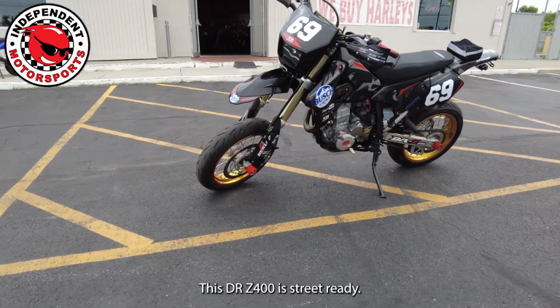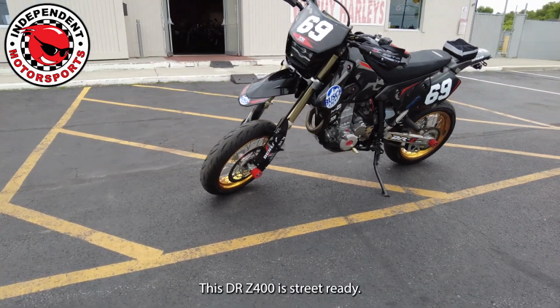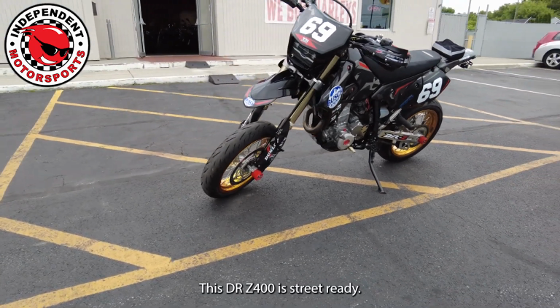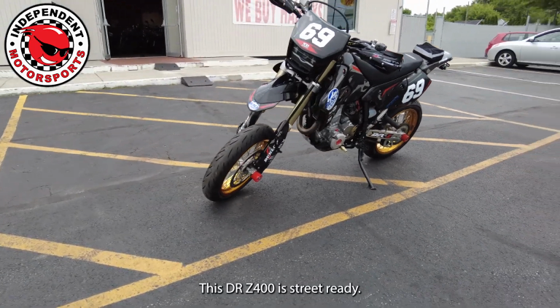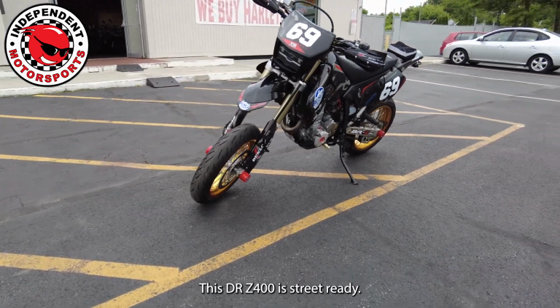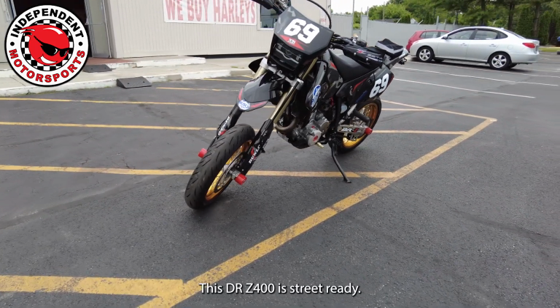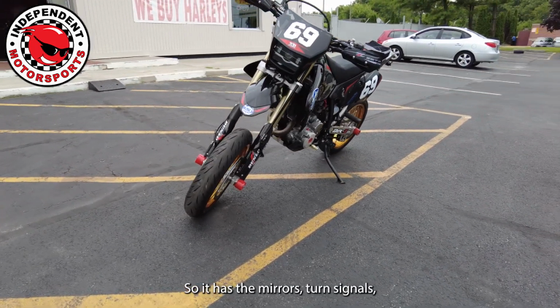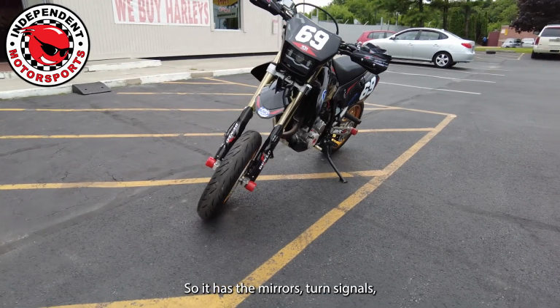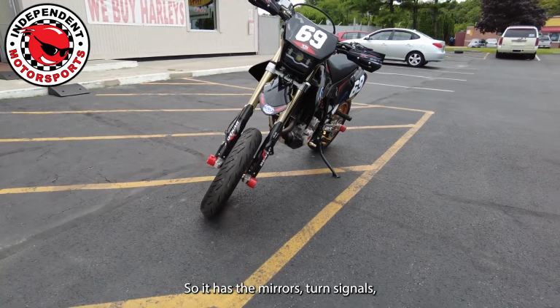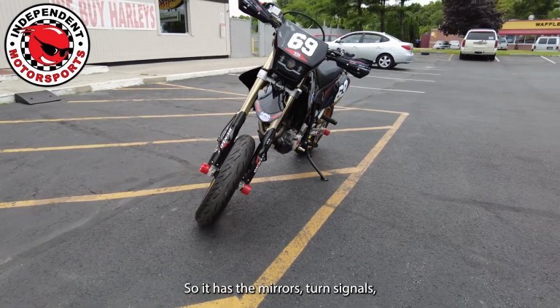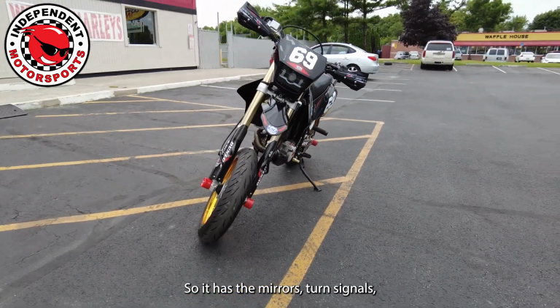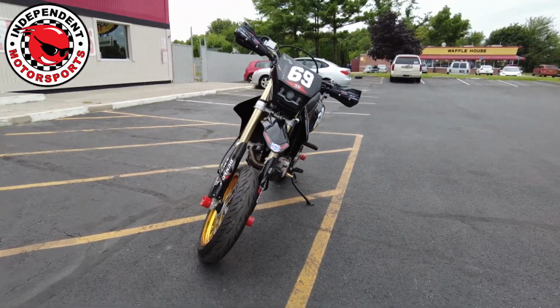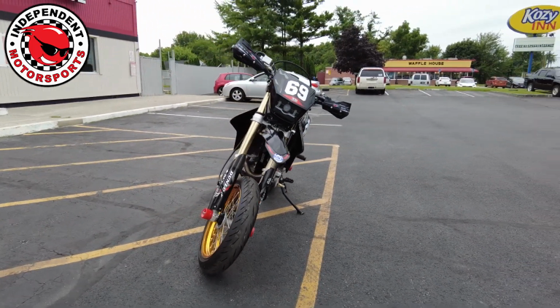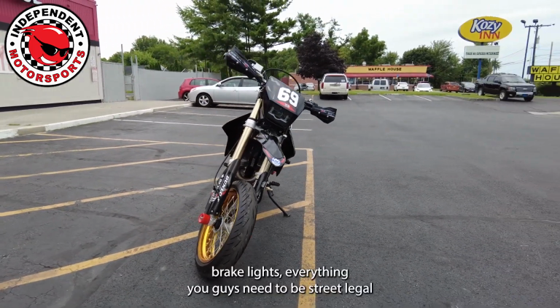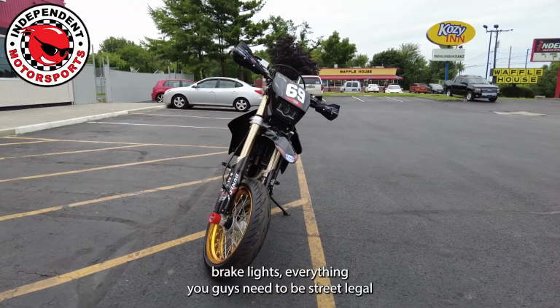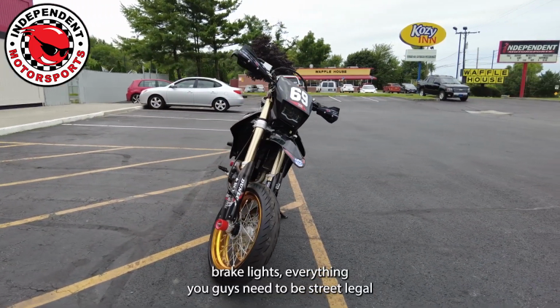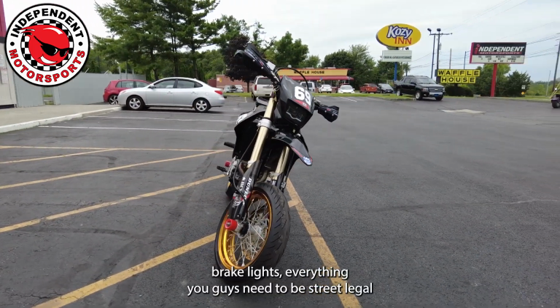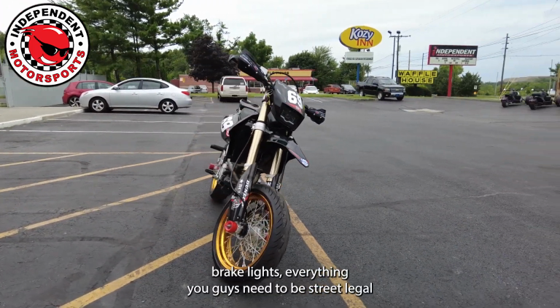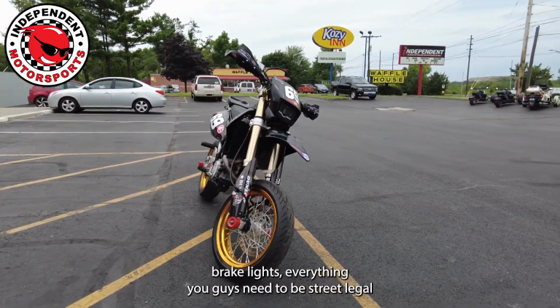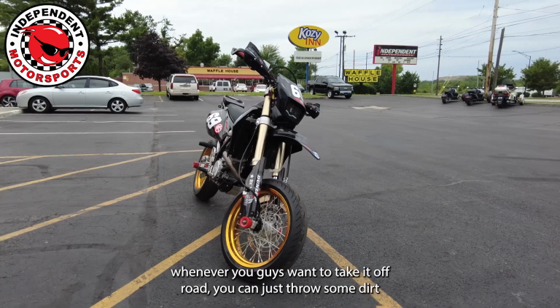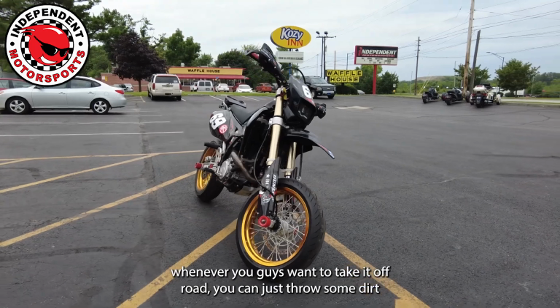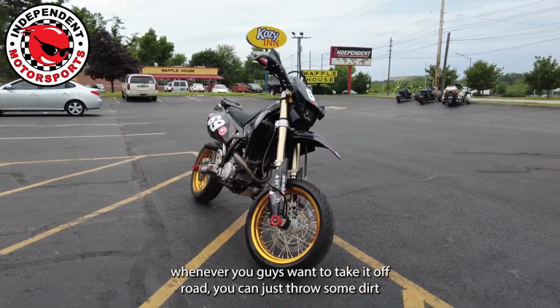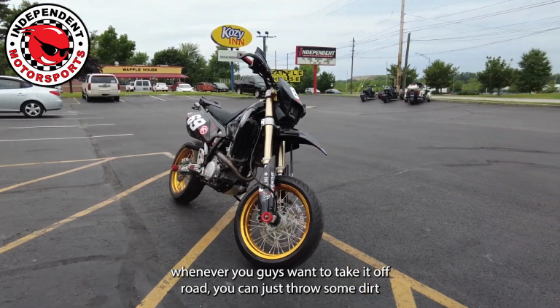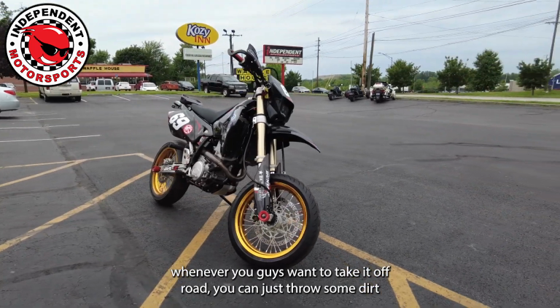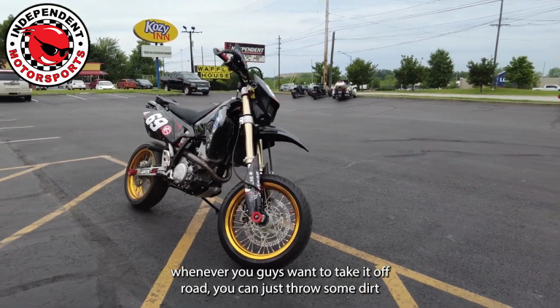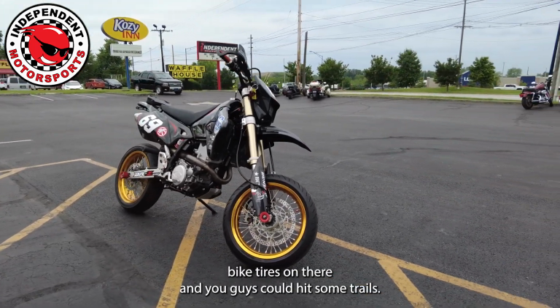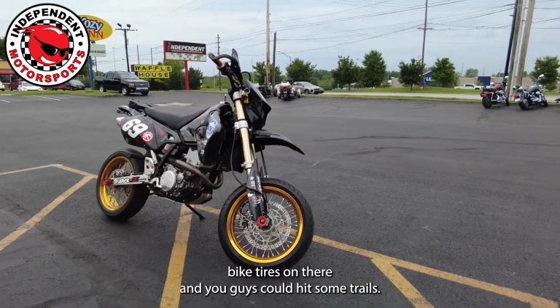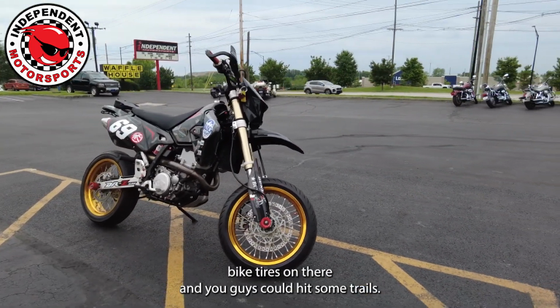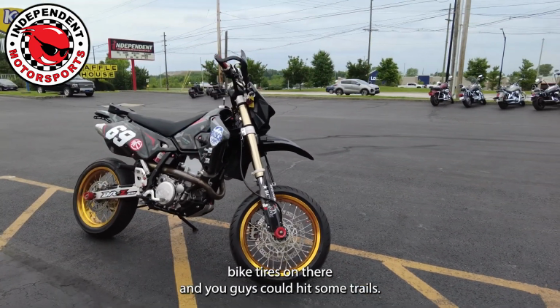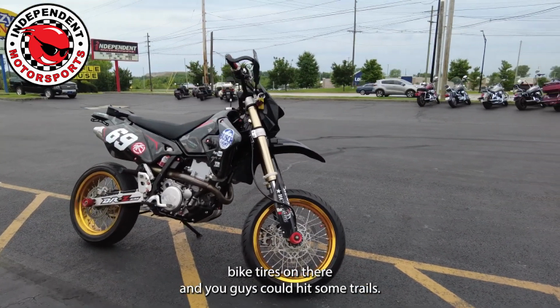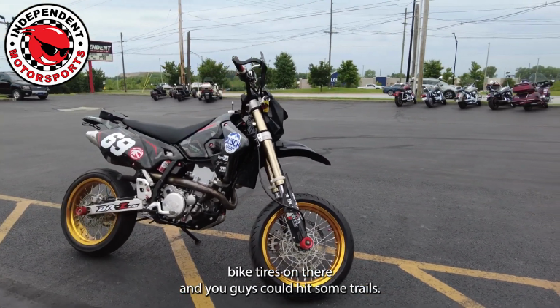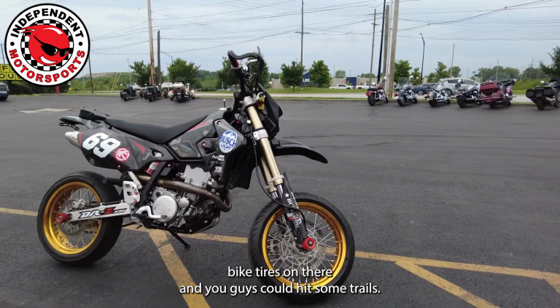This DRZ400 is street-ready, so it has the mirrors, turn signals, brake lights — everything you need to be street-legal. Whenever you want to take it off-road, you can just throw some dirt bike tires on there and hit some trails.